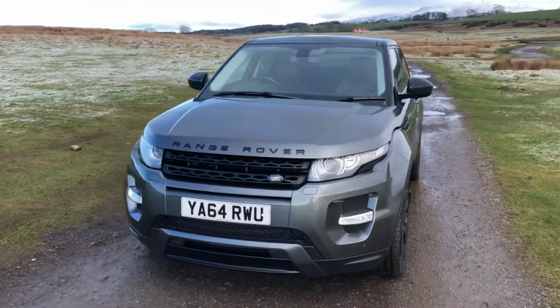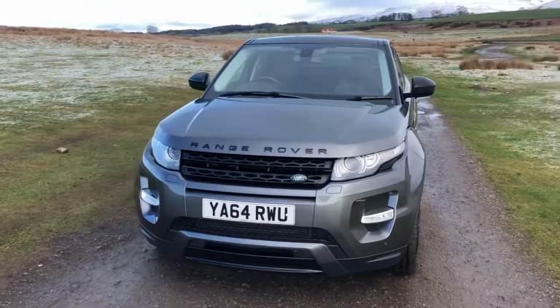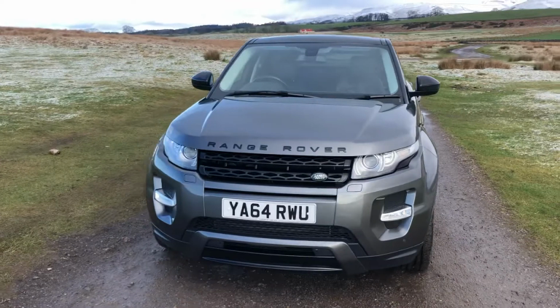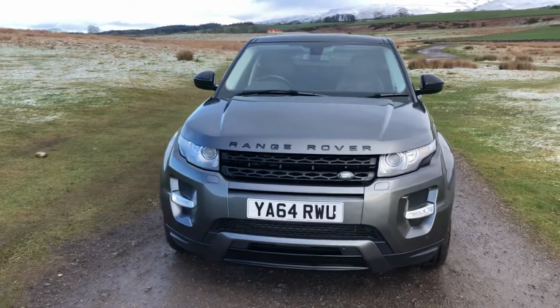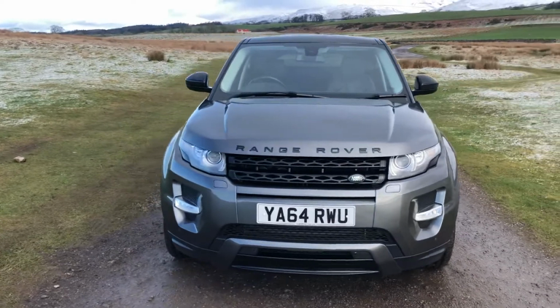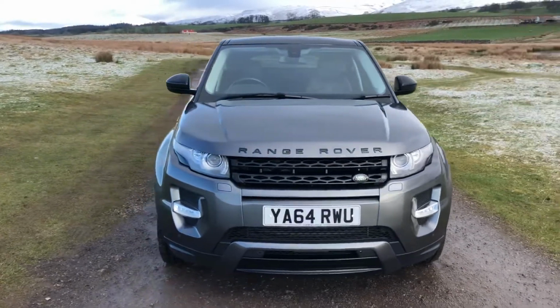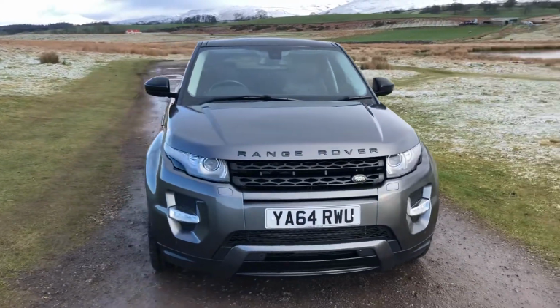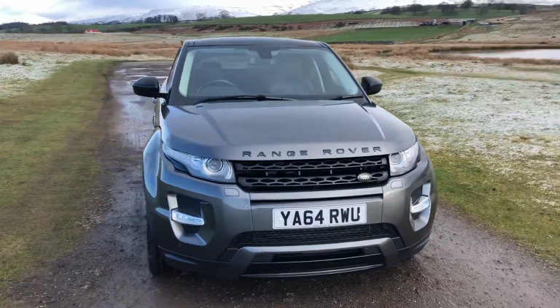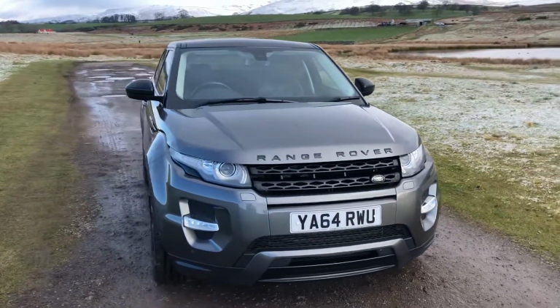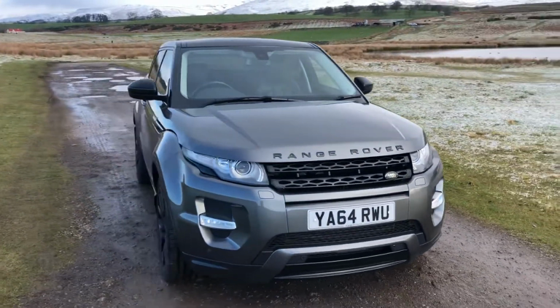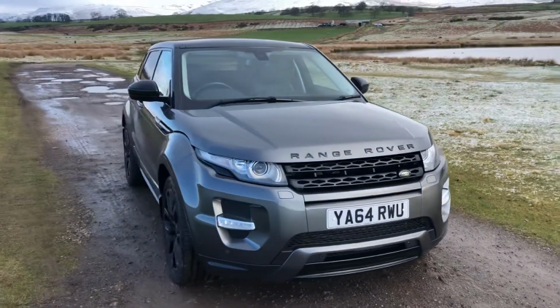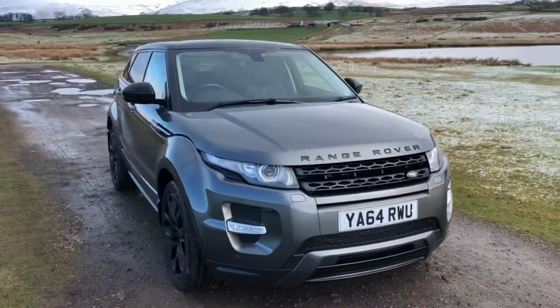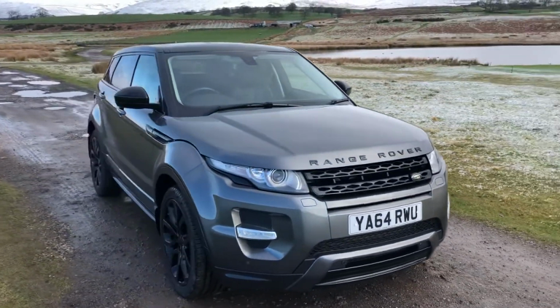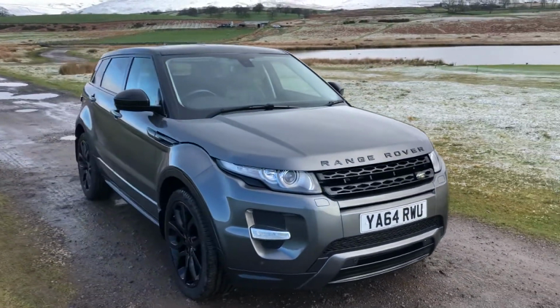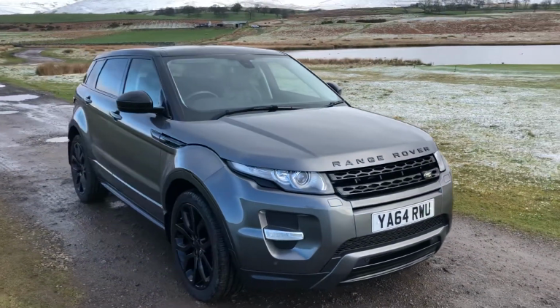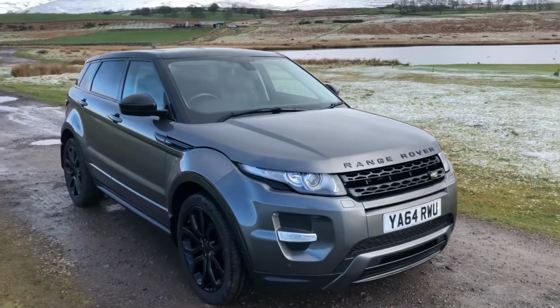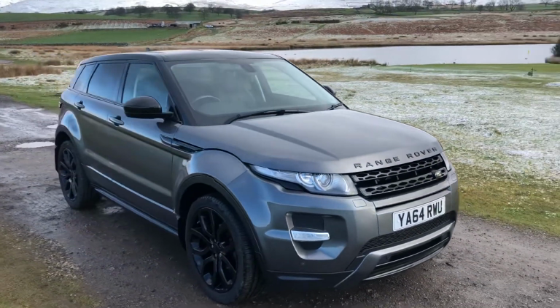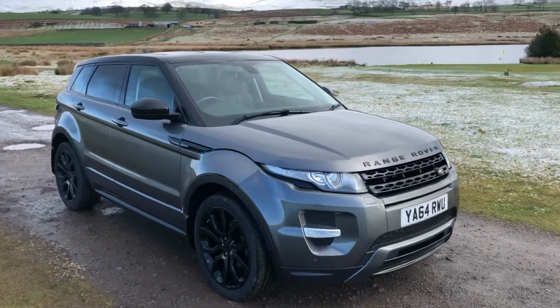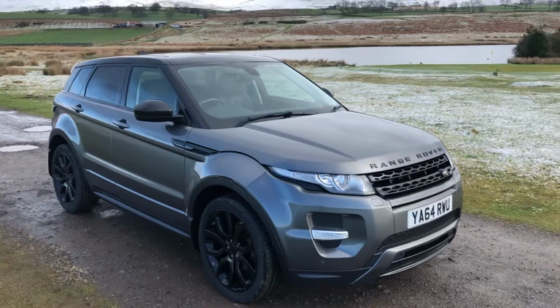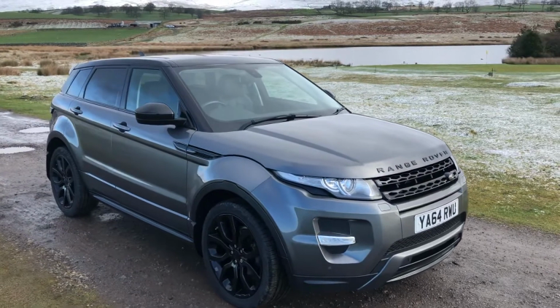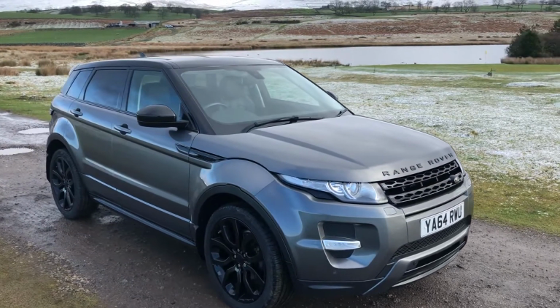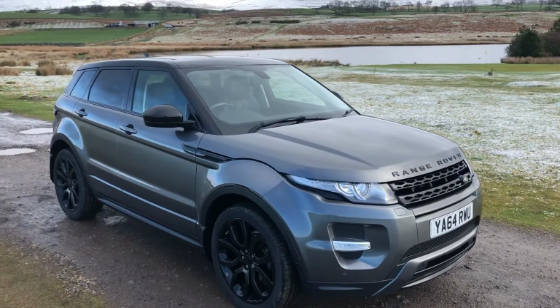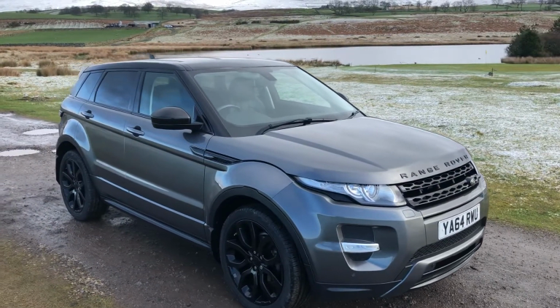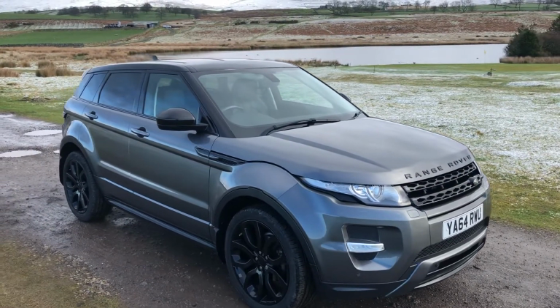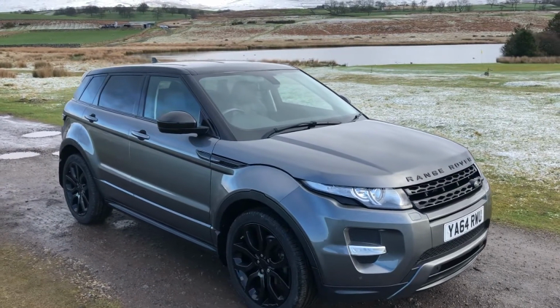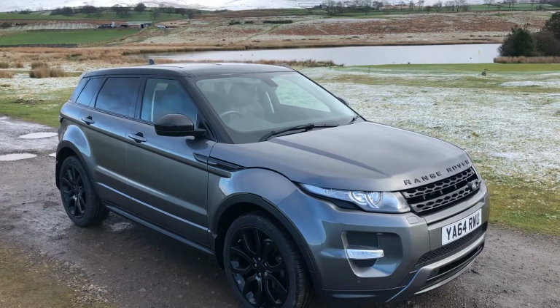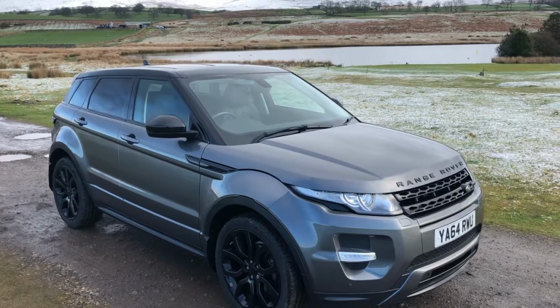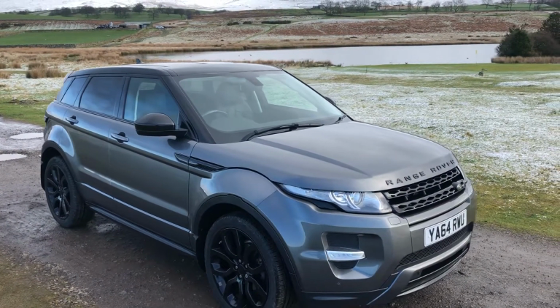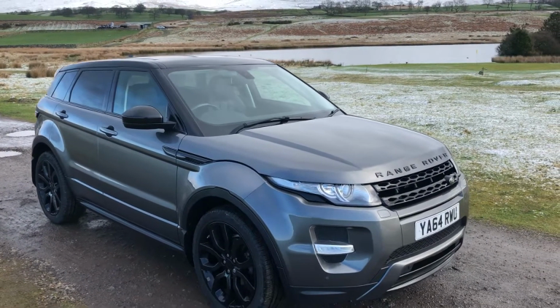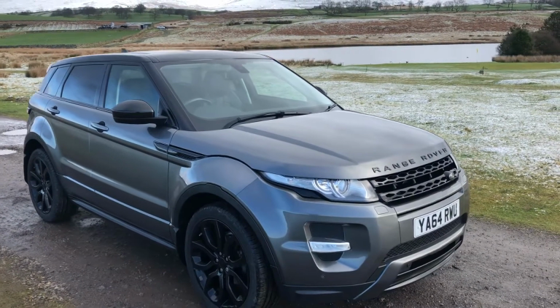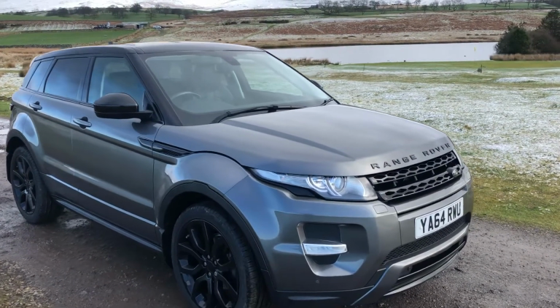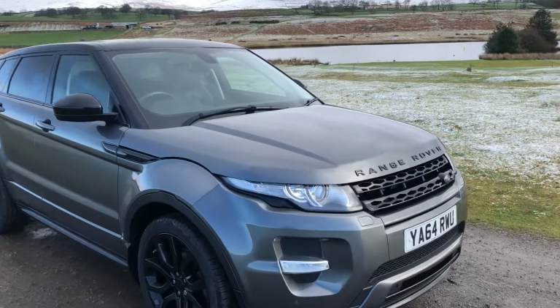53,992 miles on the clock and a full detailed Land Rover service history. Finished in the stunning Corris grey with the contrasting carbon black mirrors and roof.